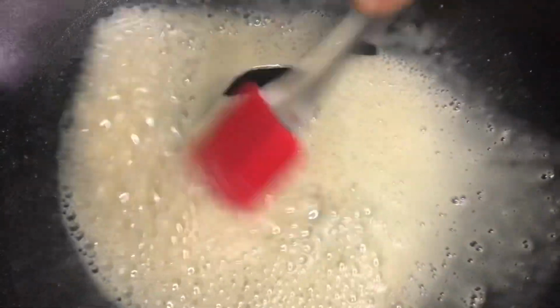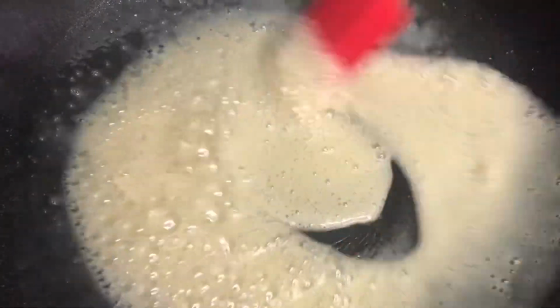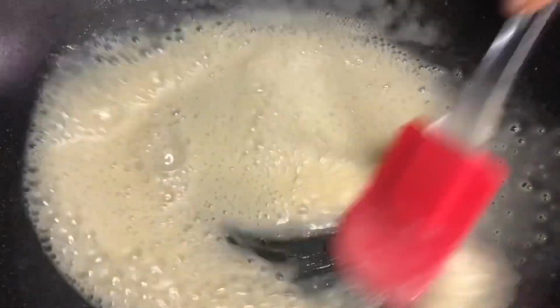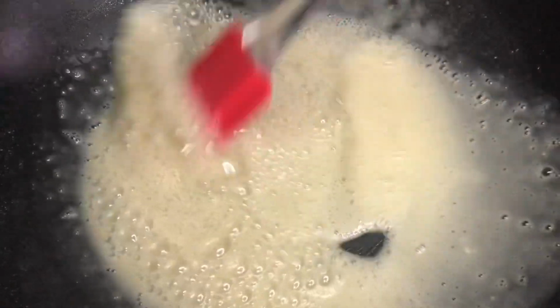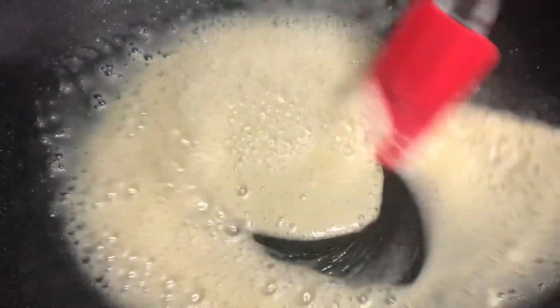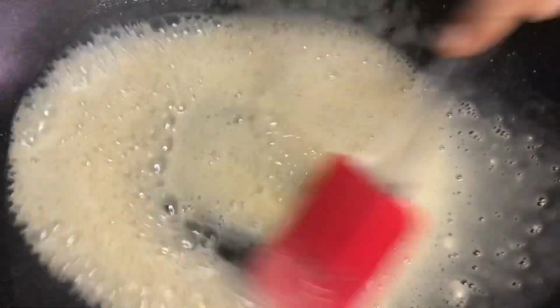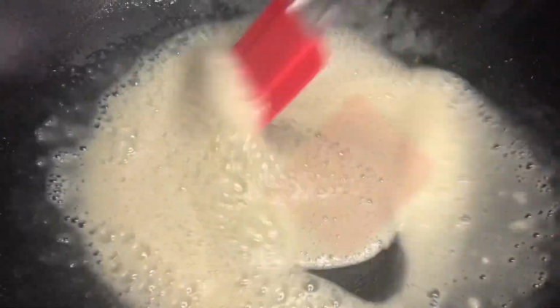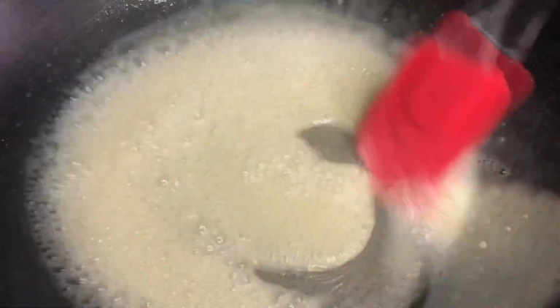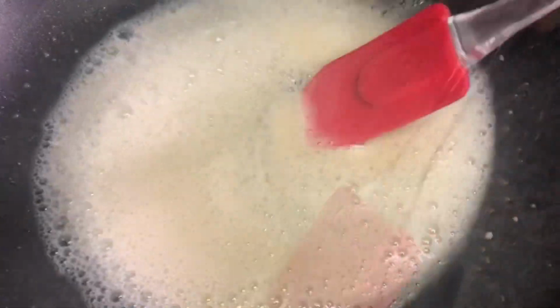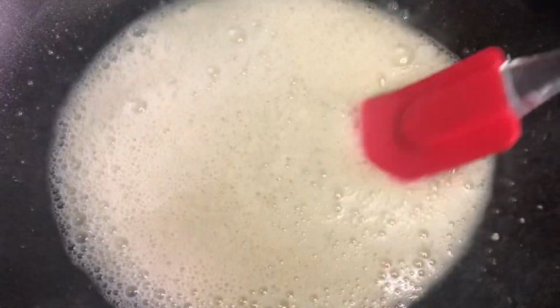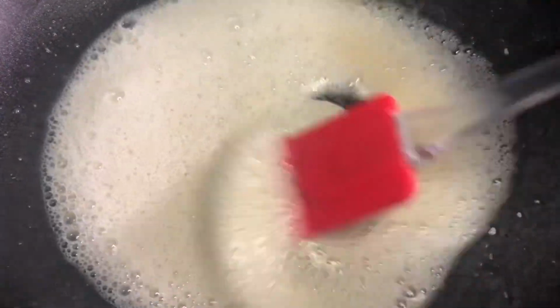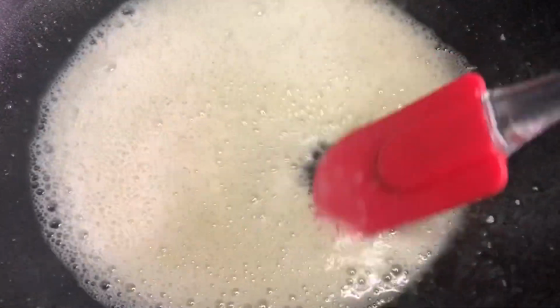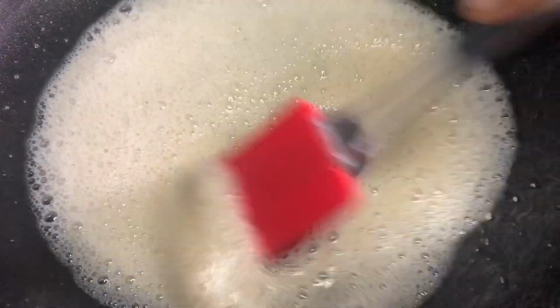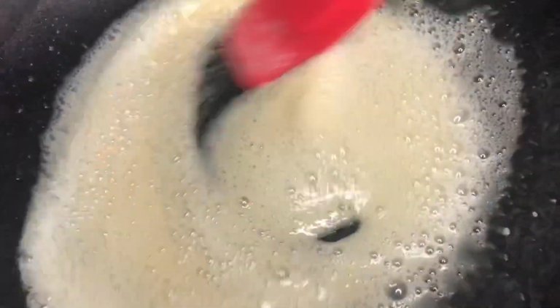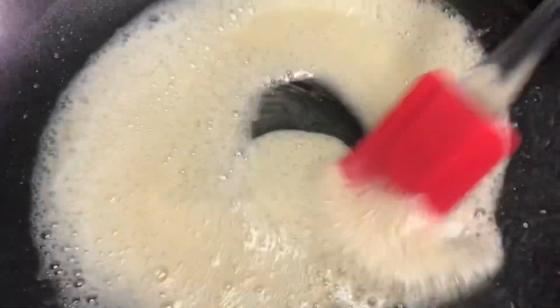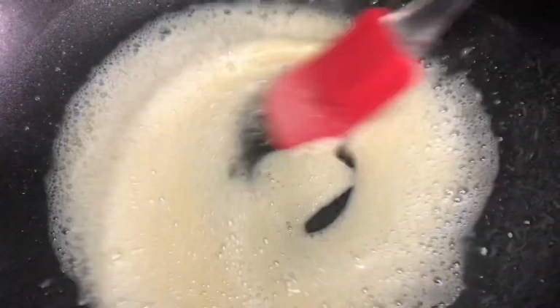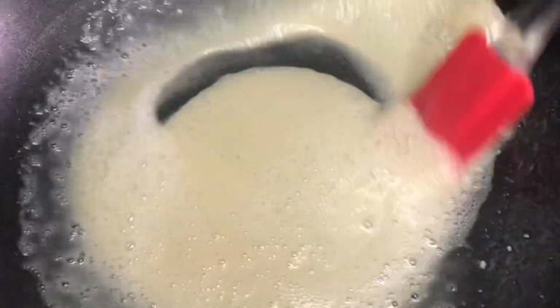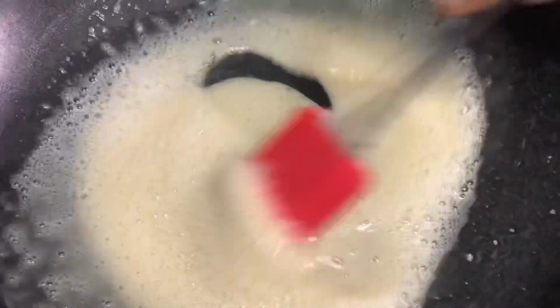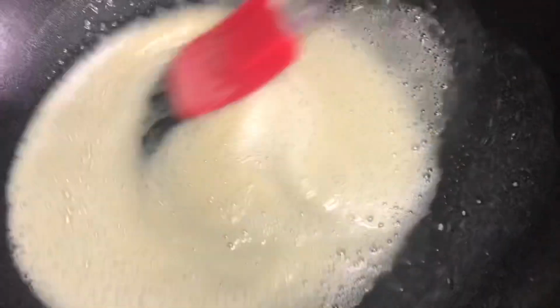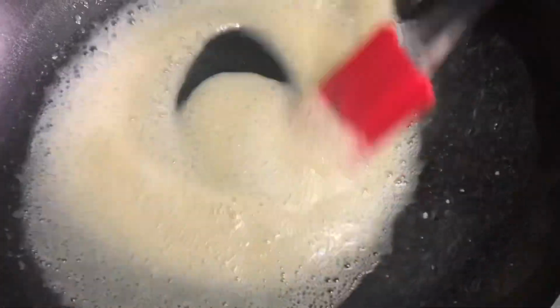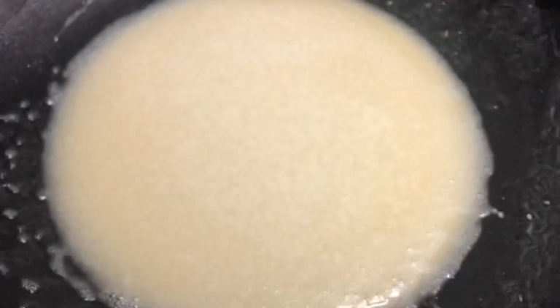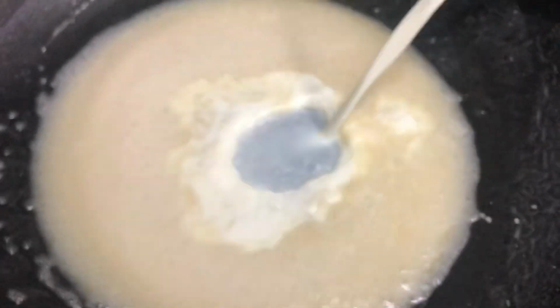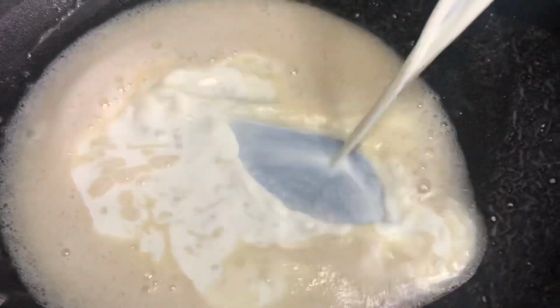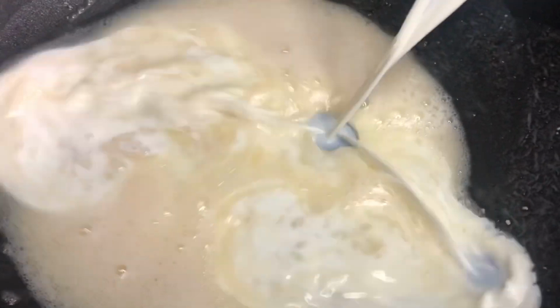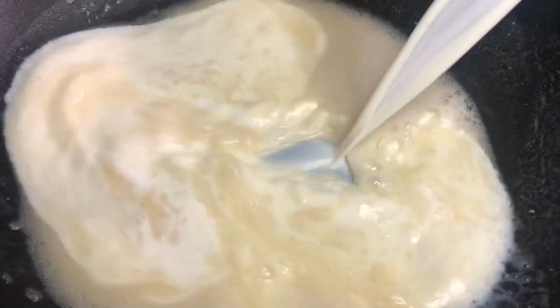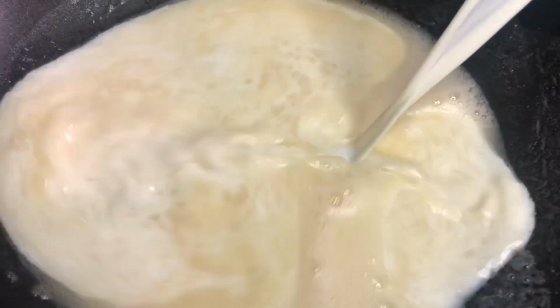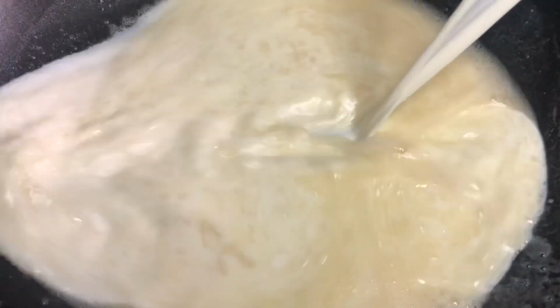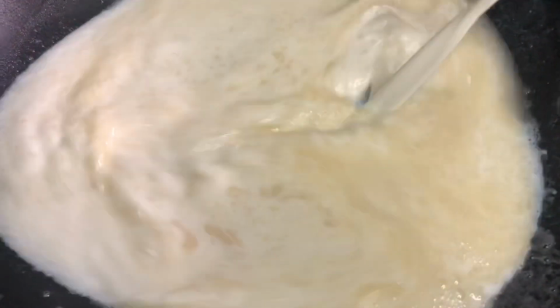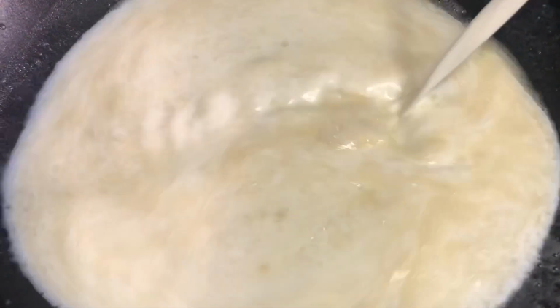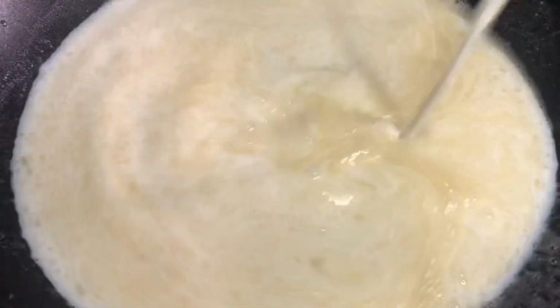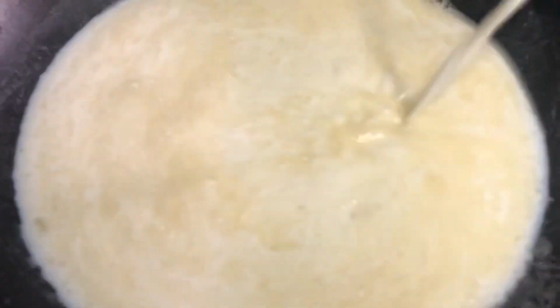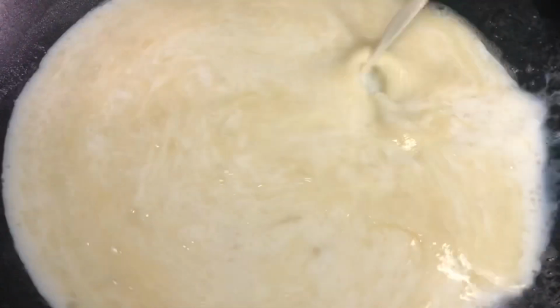Now we are going to cook the chicken in the pan. We will fry it a little bit and then turn the chicken in the pan.